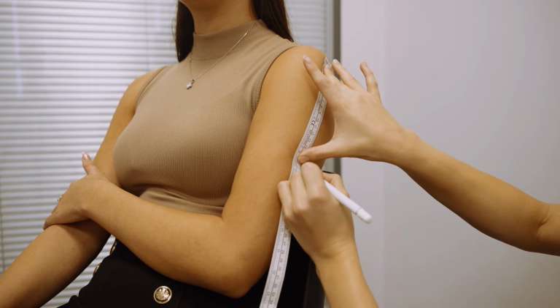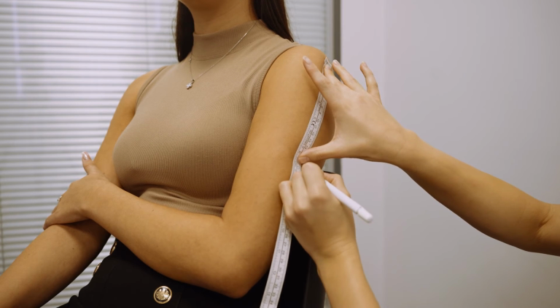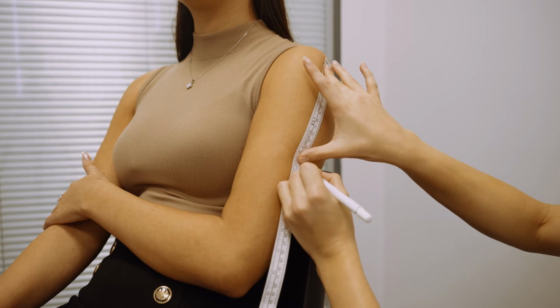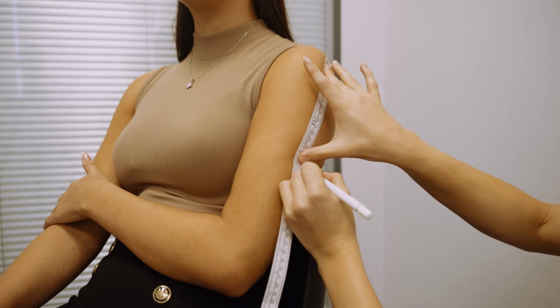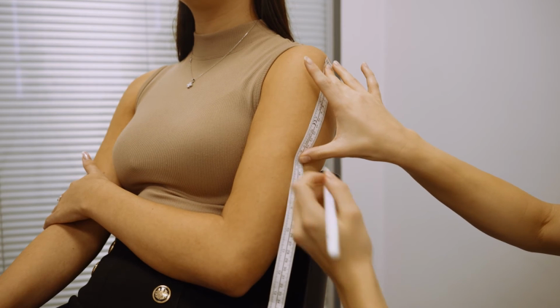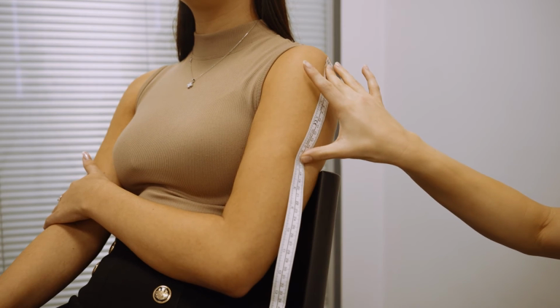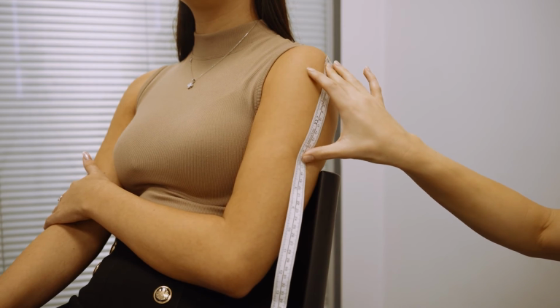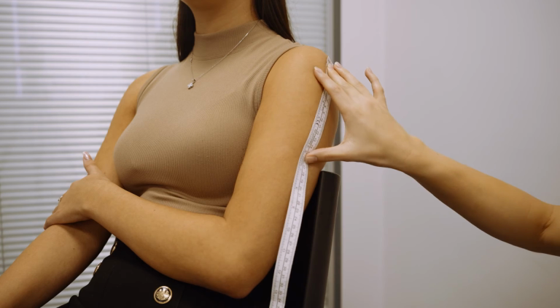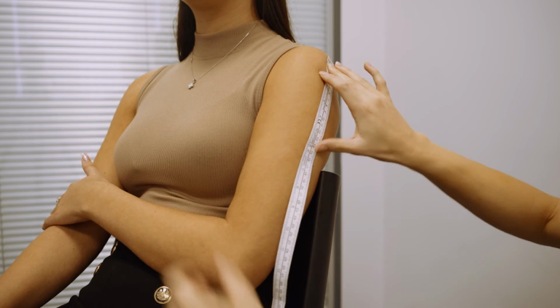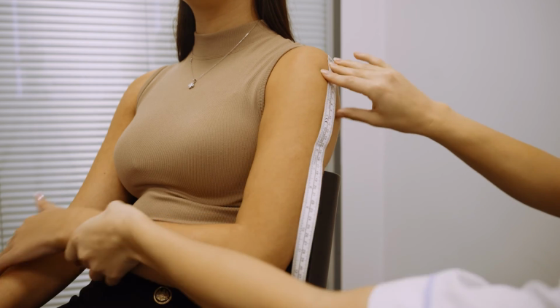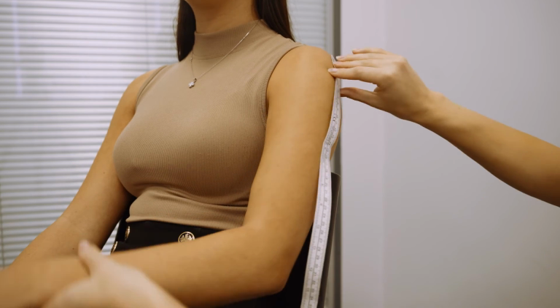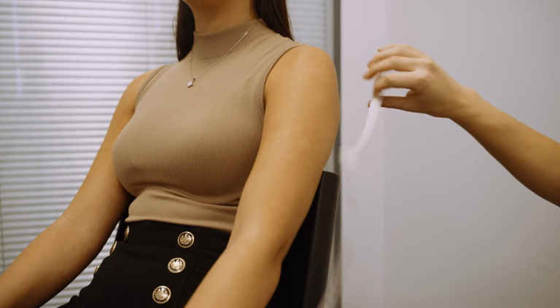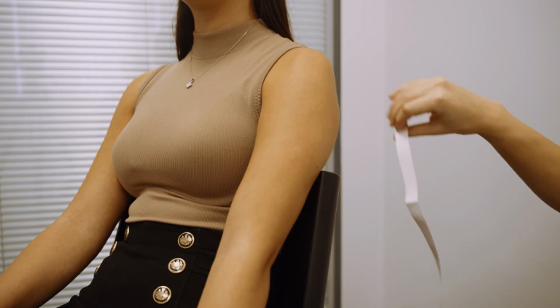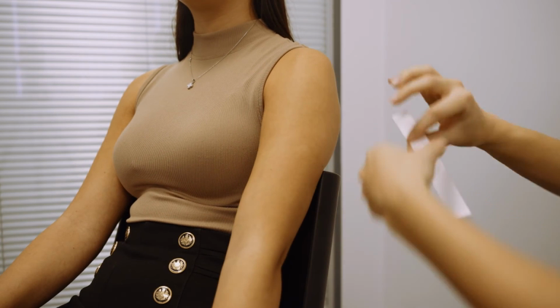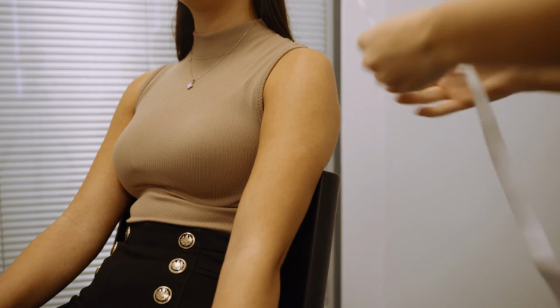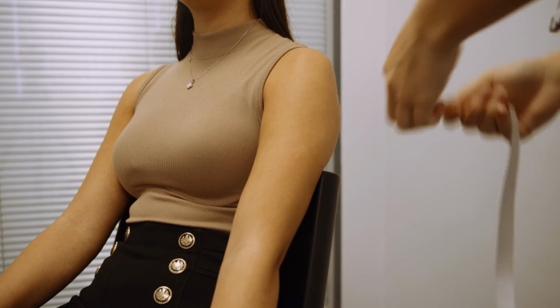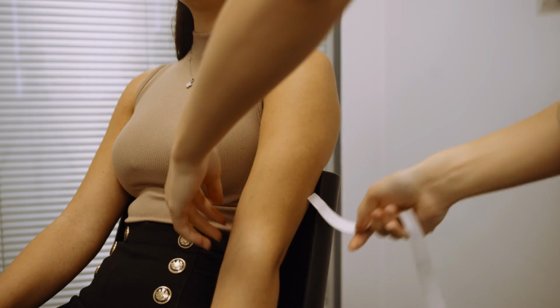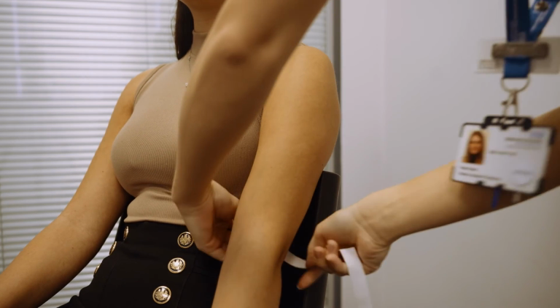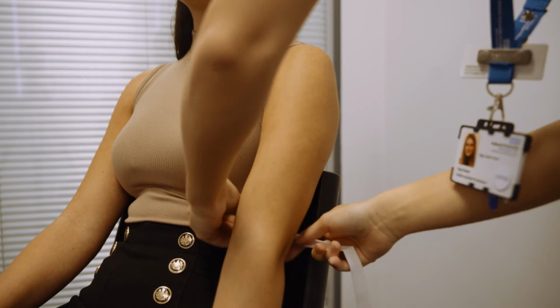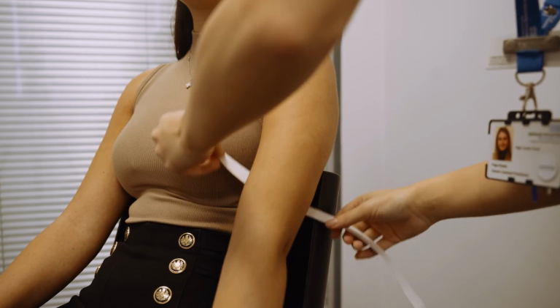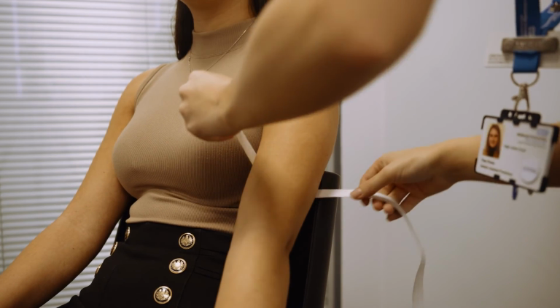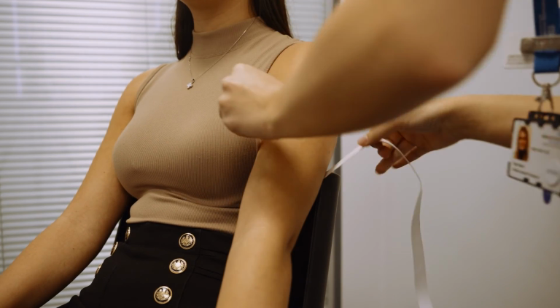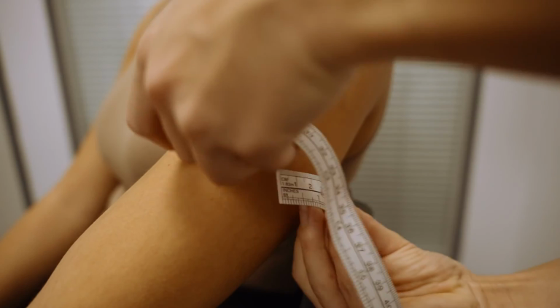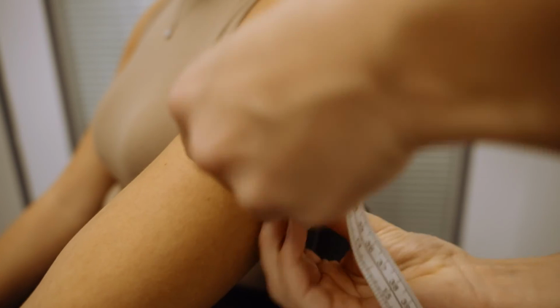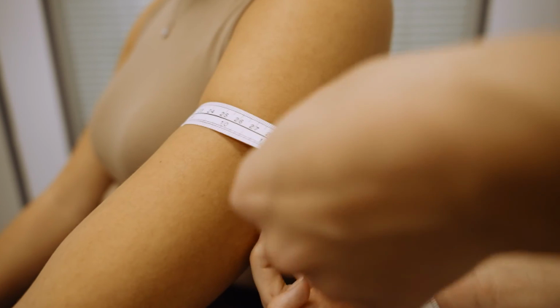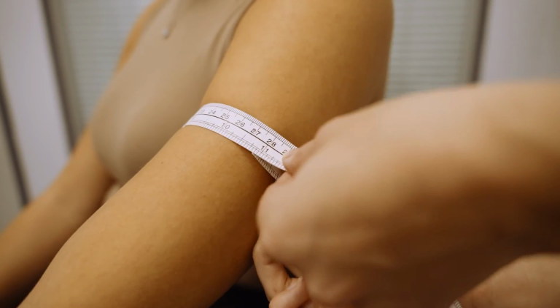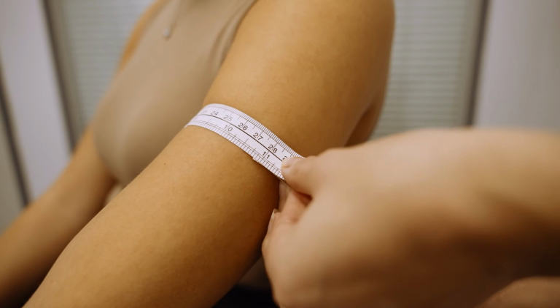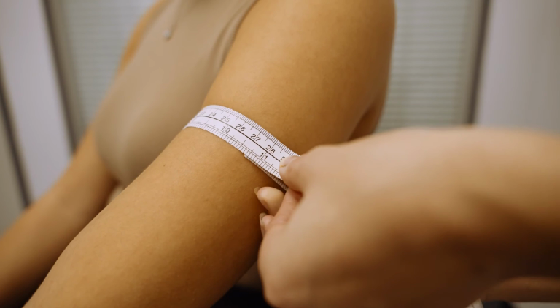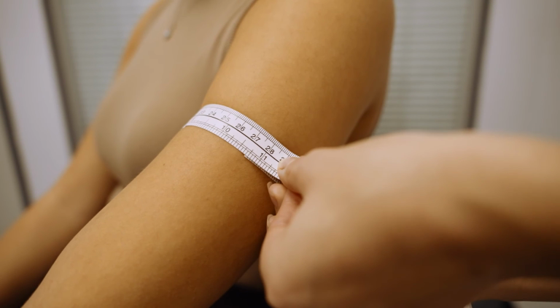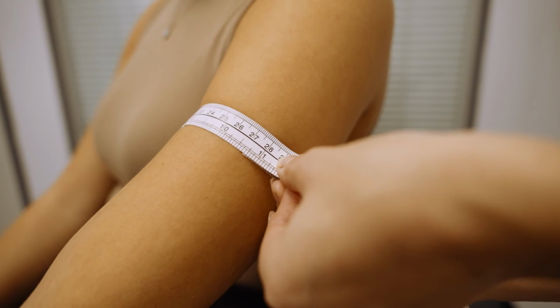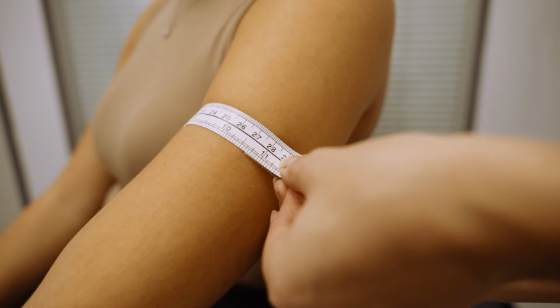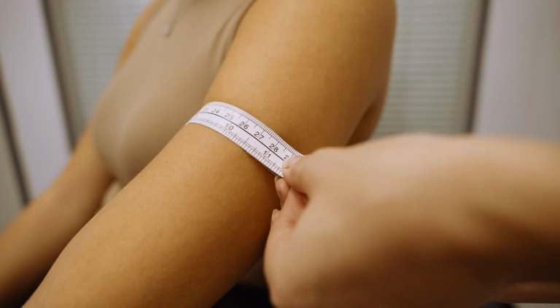Ask the patient to let their arm hang loose and measure around the upper arm at the mid-point, making sure that the tape measure is snug but not tight.